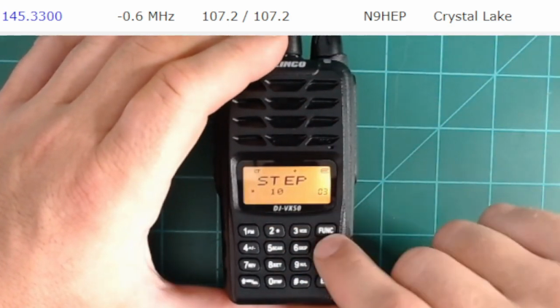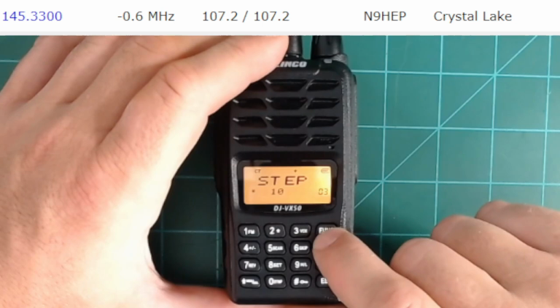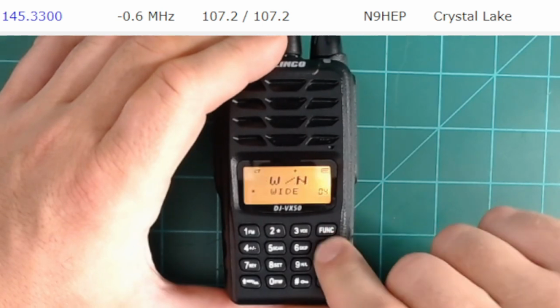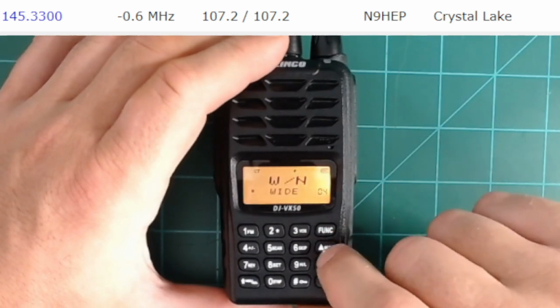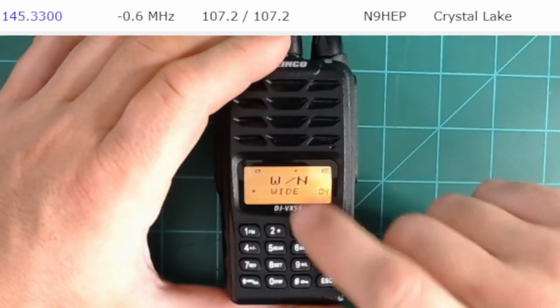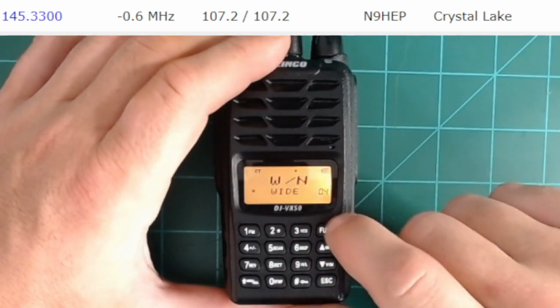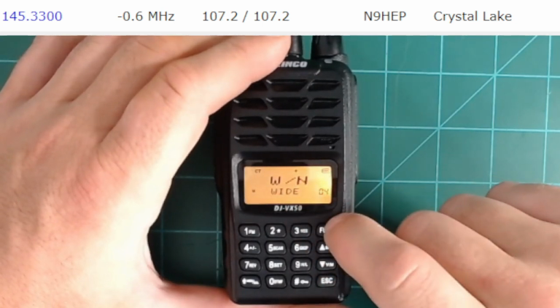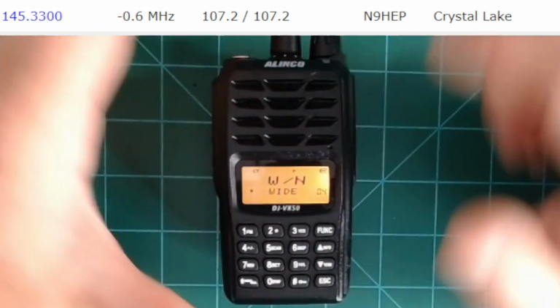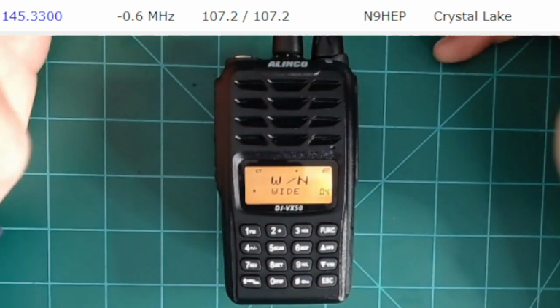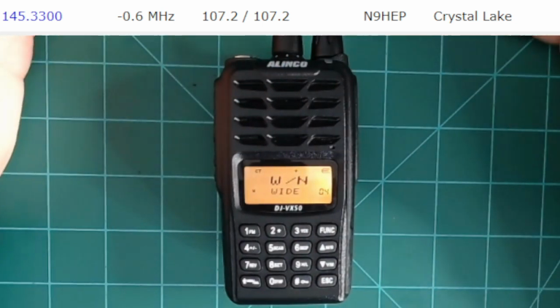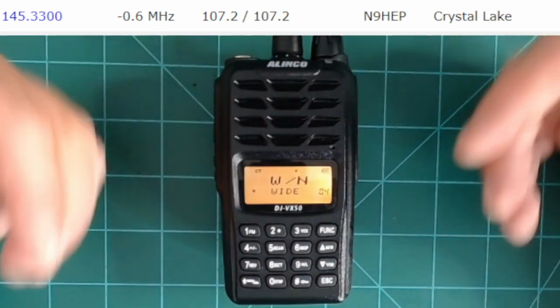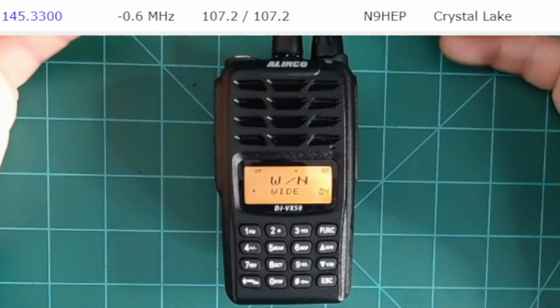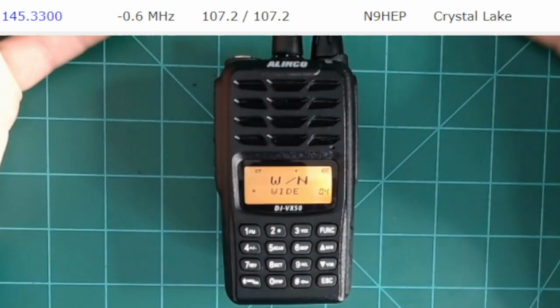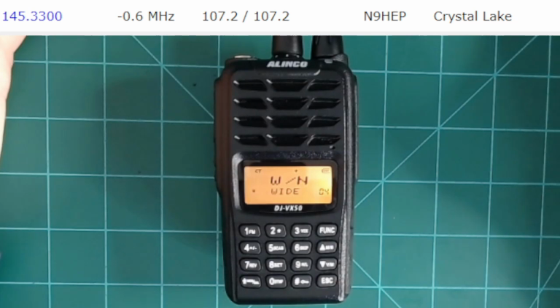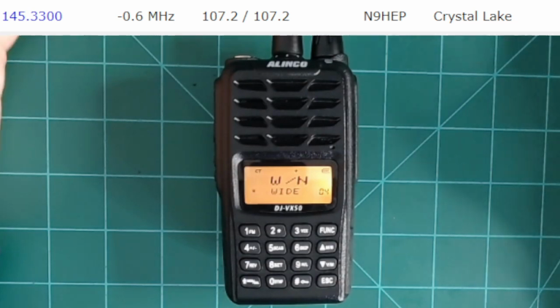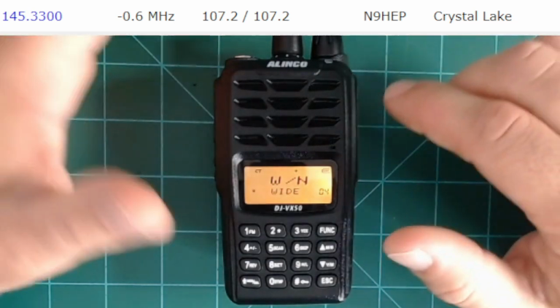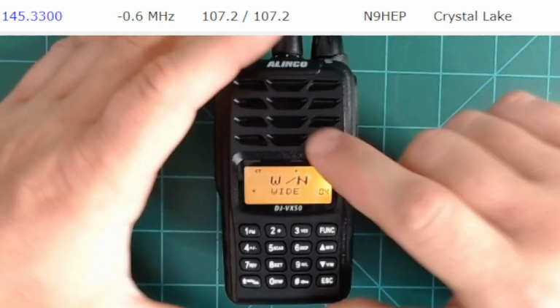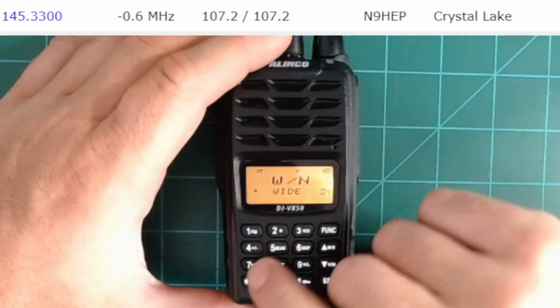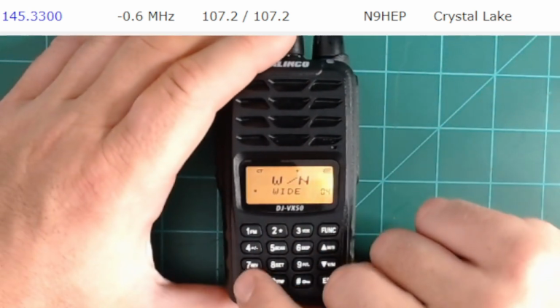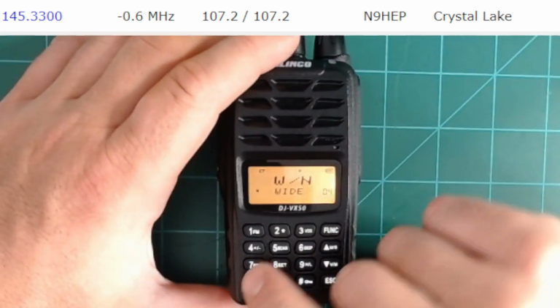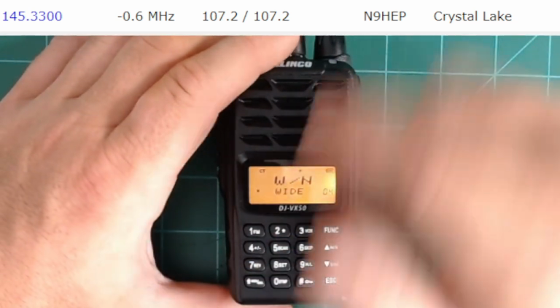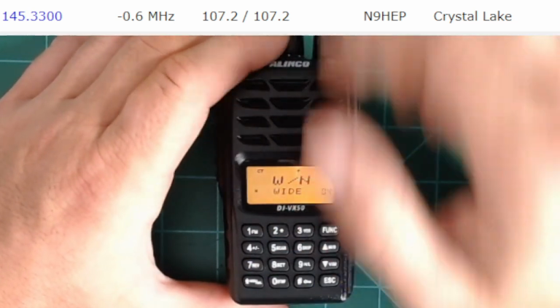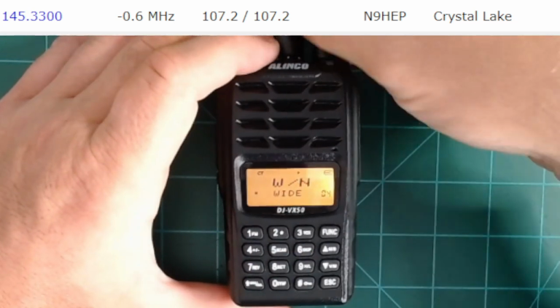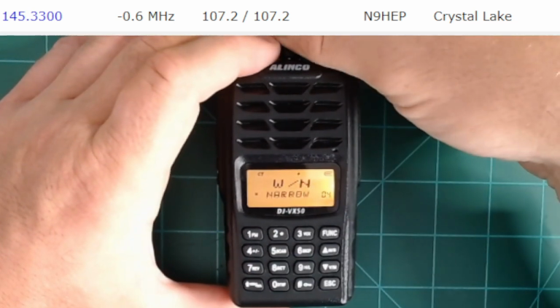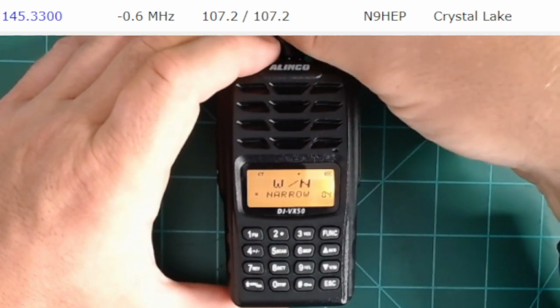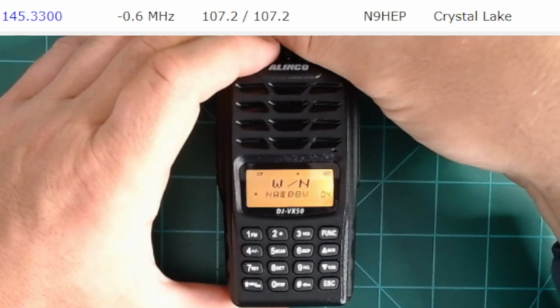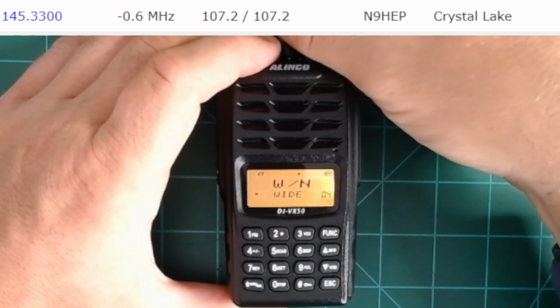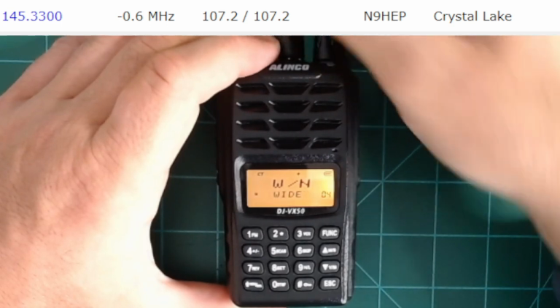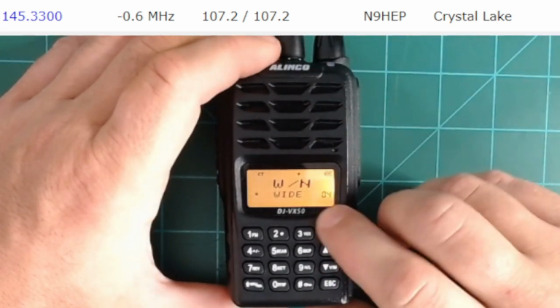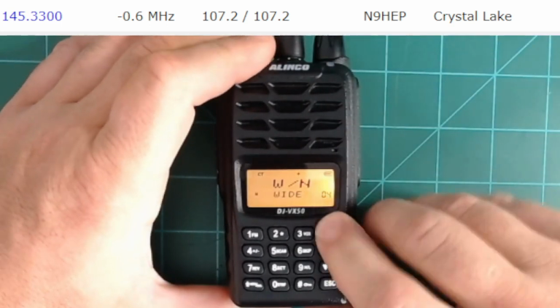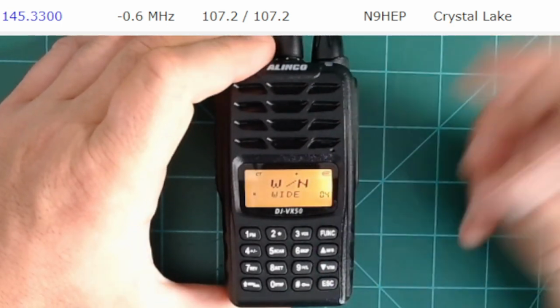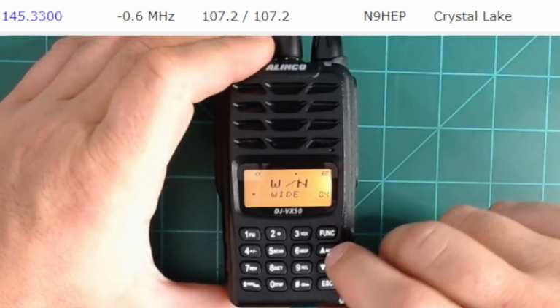The next menu item is wideband versus narrowband. Typically, amateur radio repeaters are wideband. If you needed to change that, it's as simple as using the knob to go wide or narrow, and then hitting function to save.